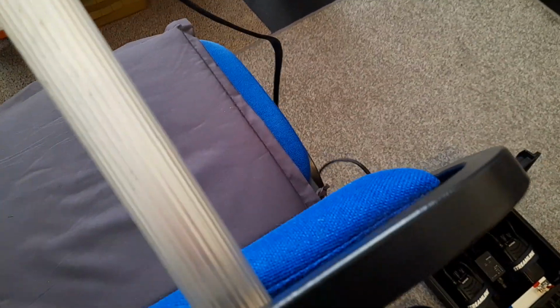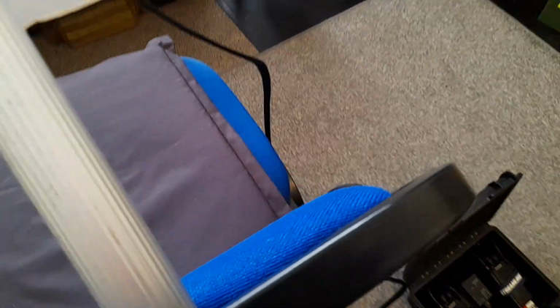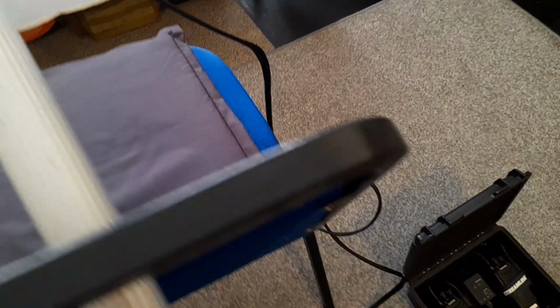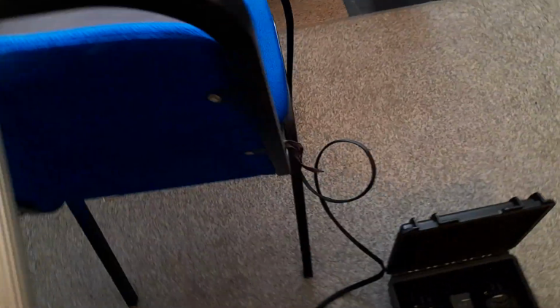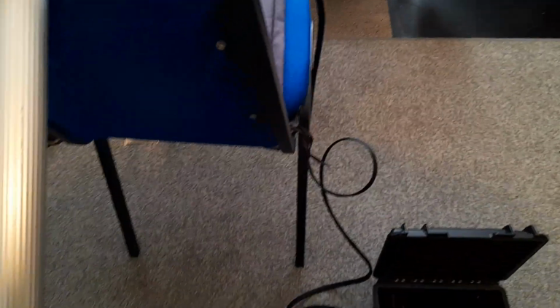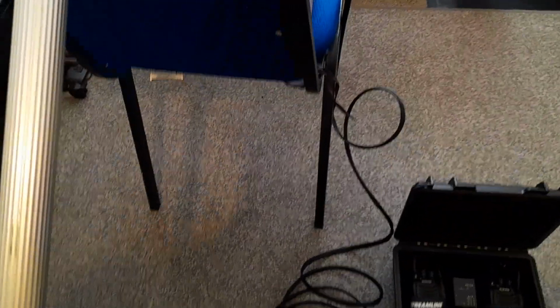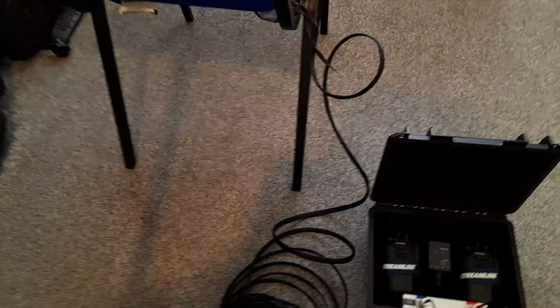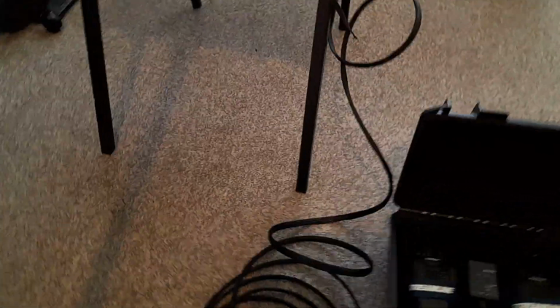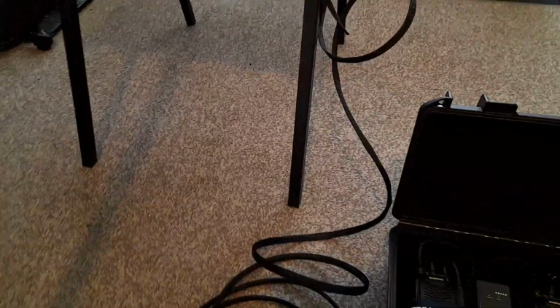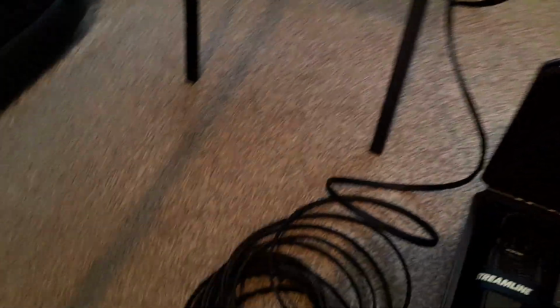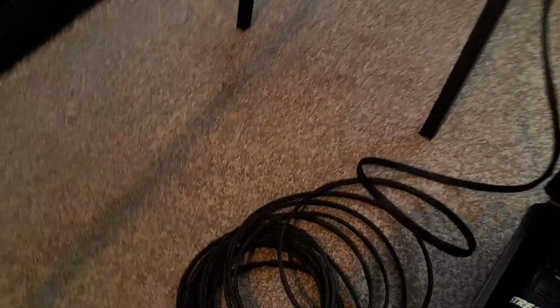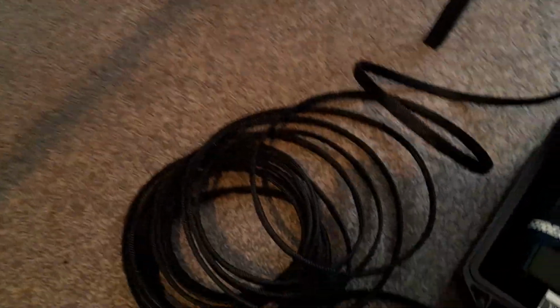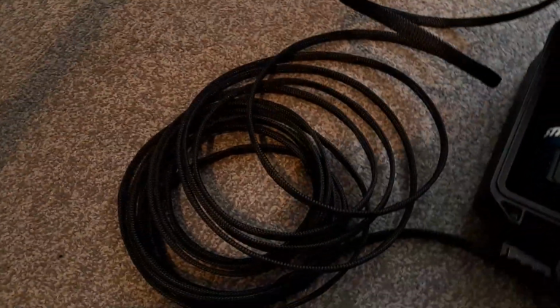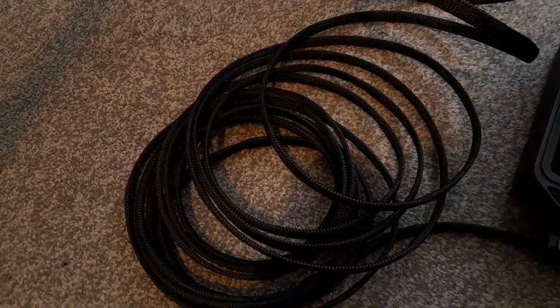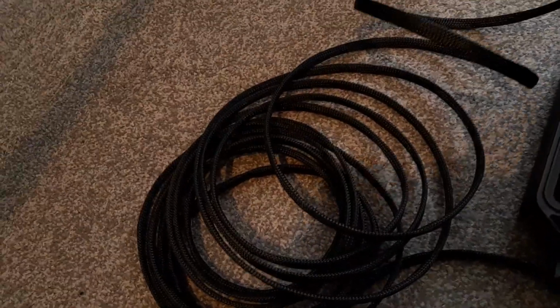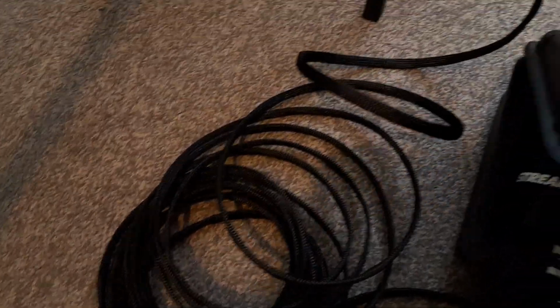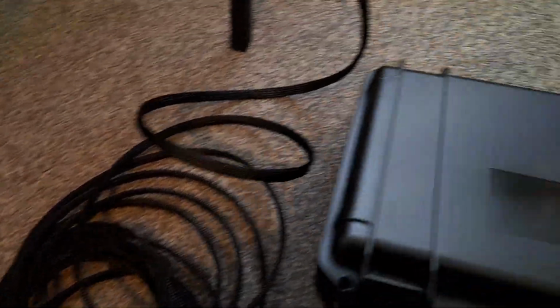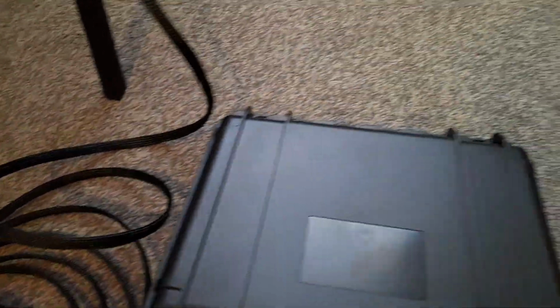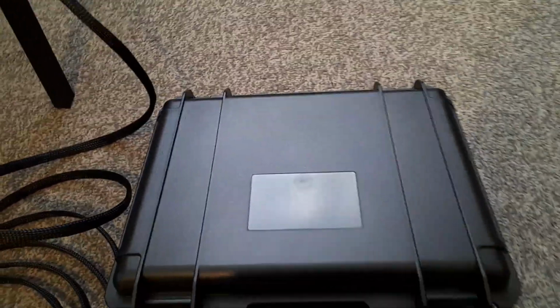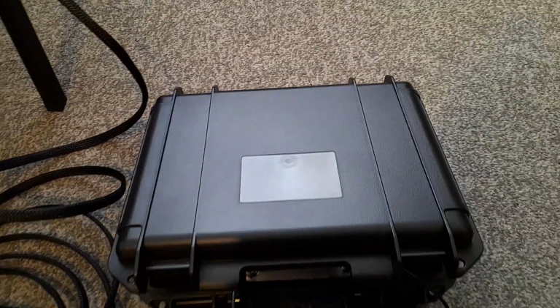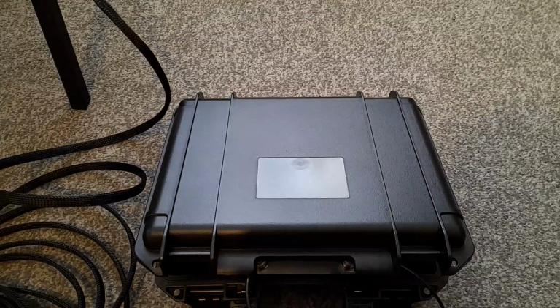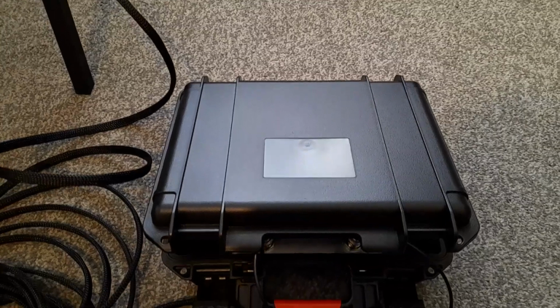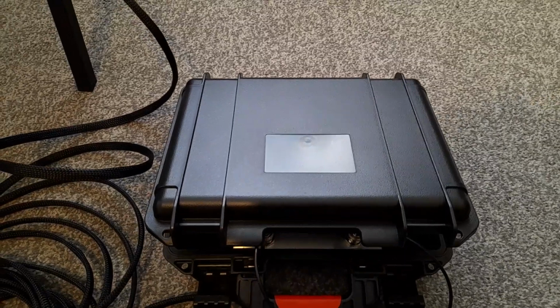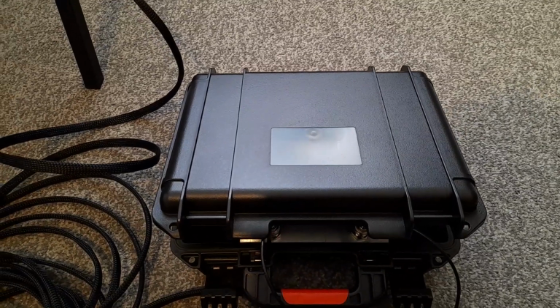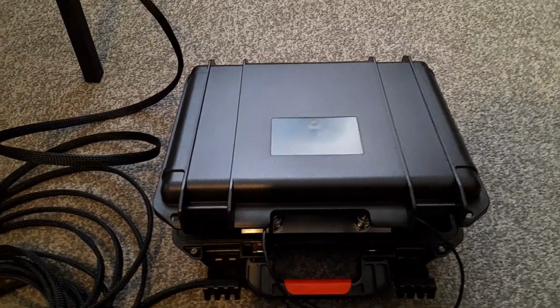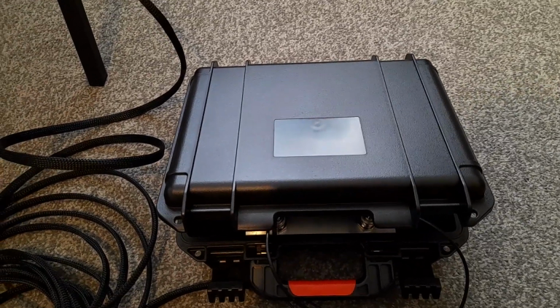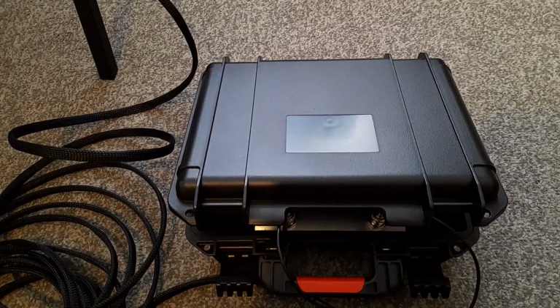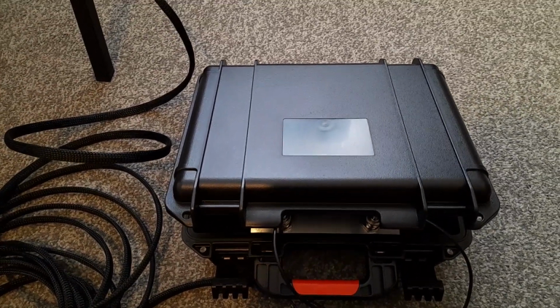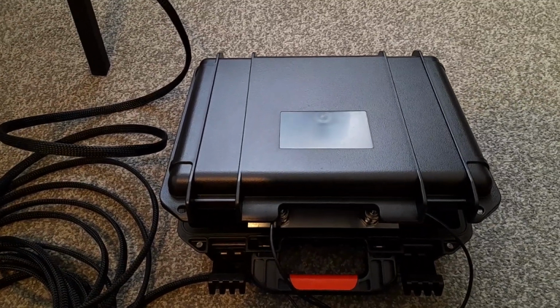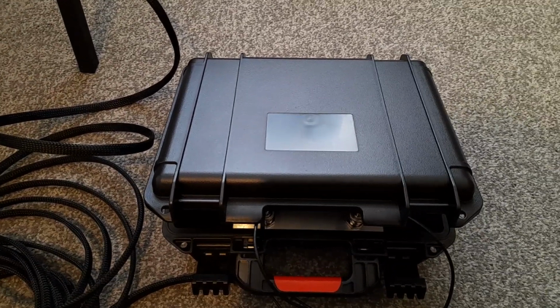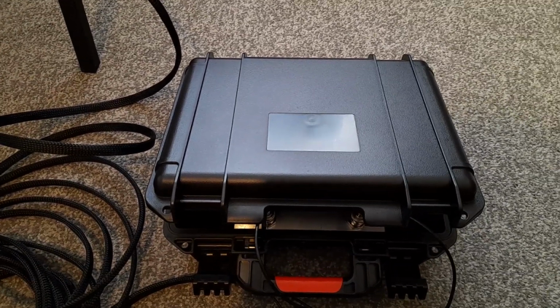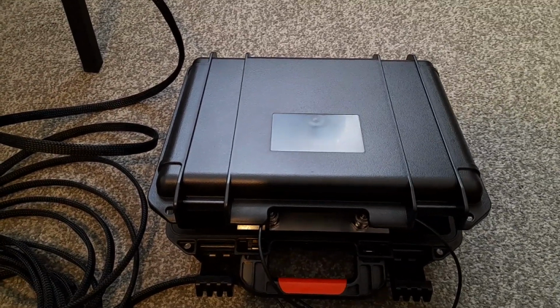I made a custom 10-metre loom and that goes into a hard carry case — this one is actually a DJI Mini 2 style carry case.